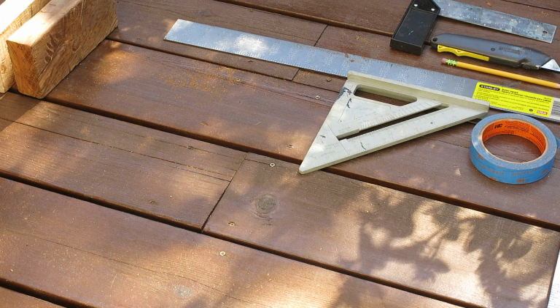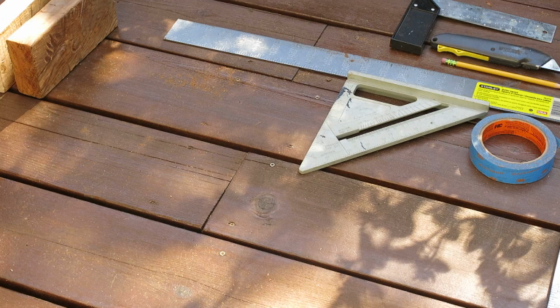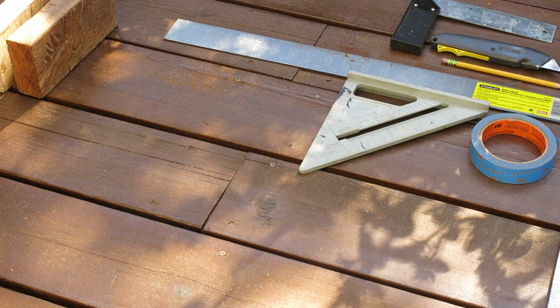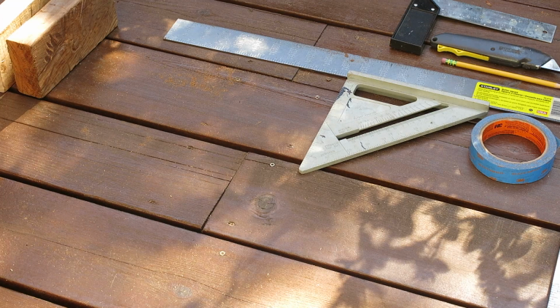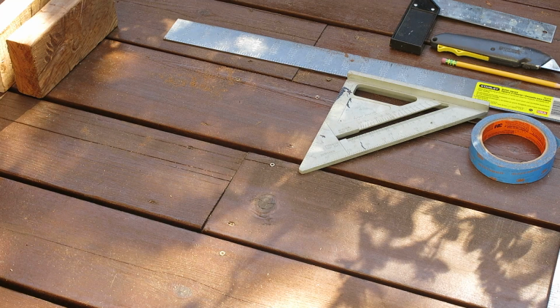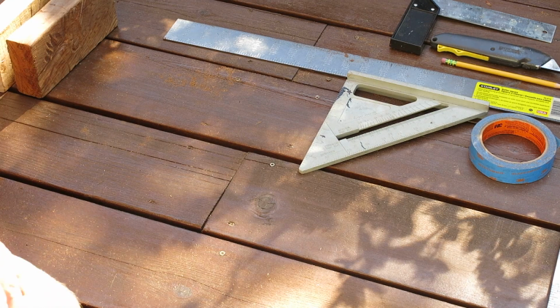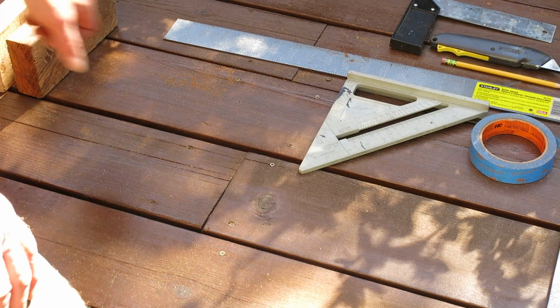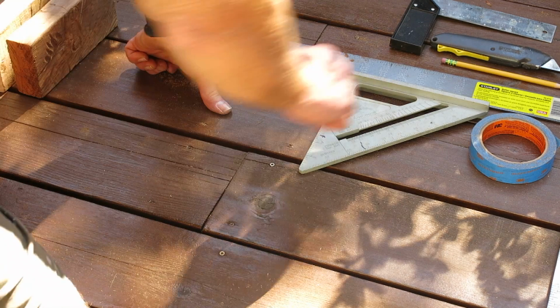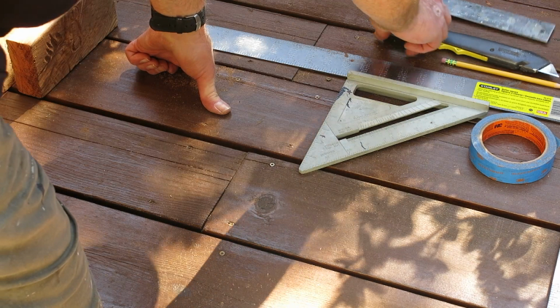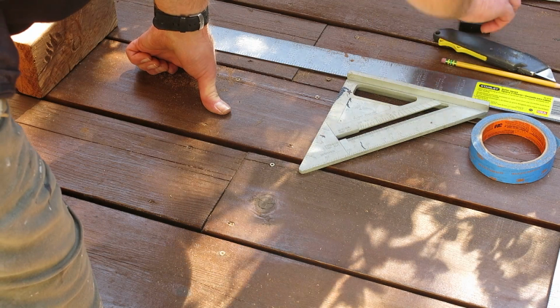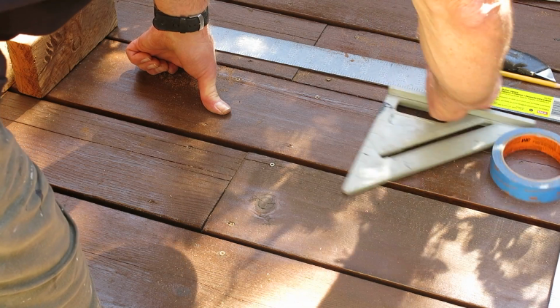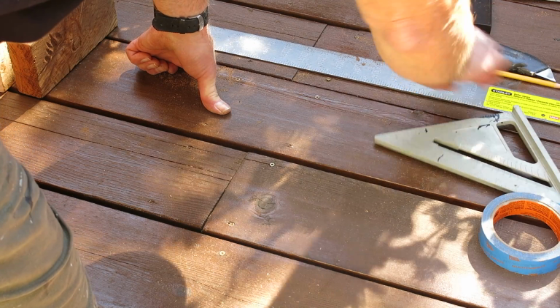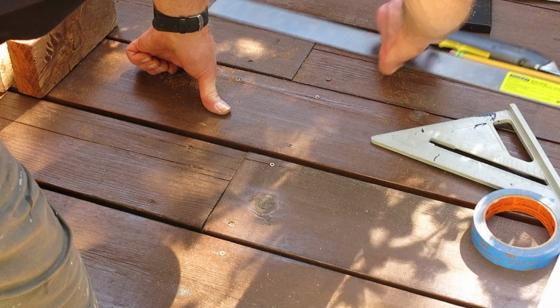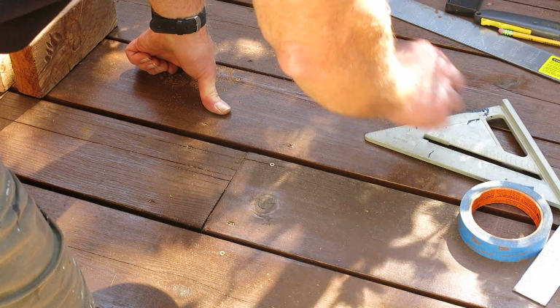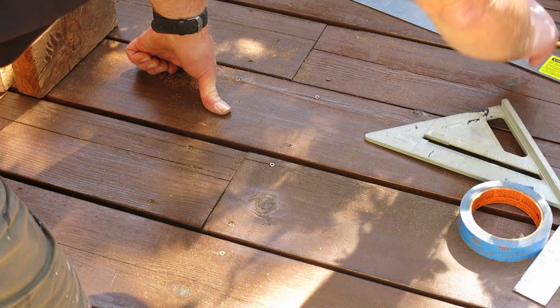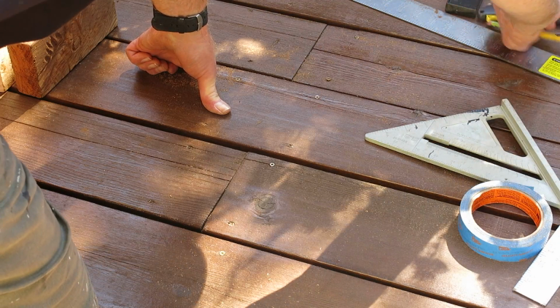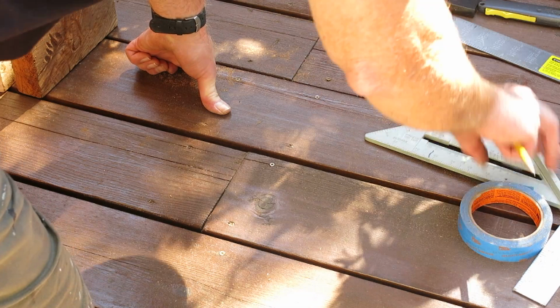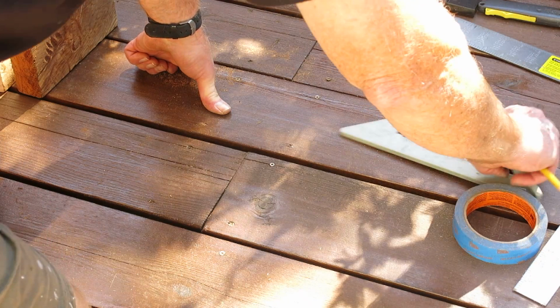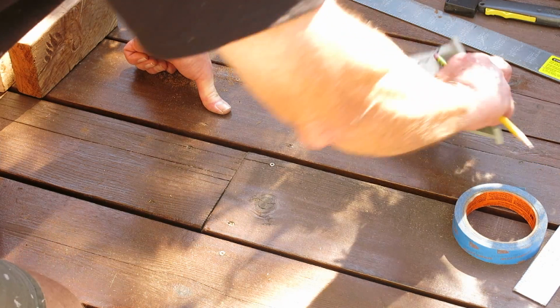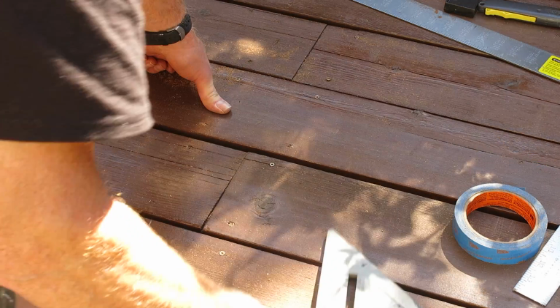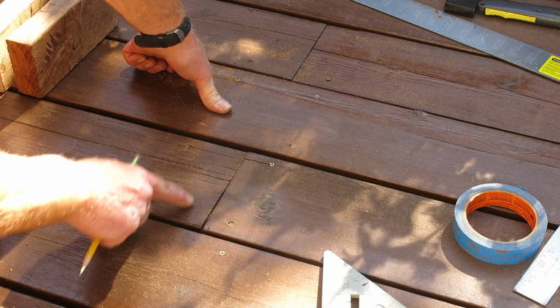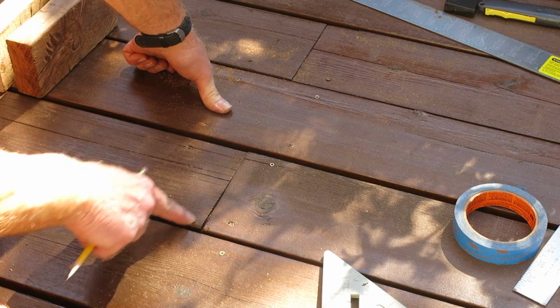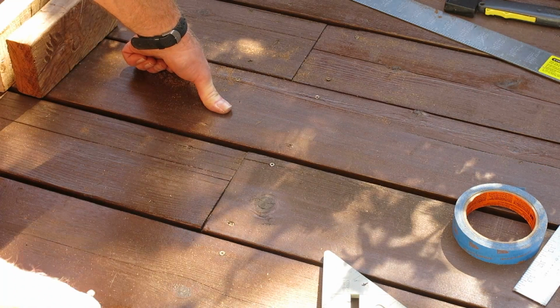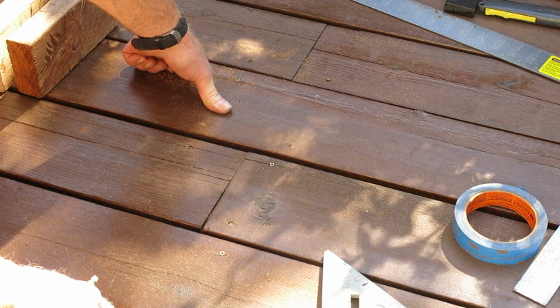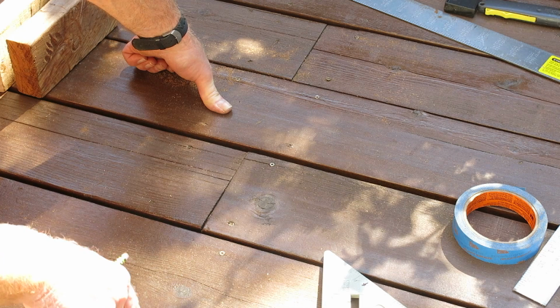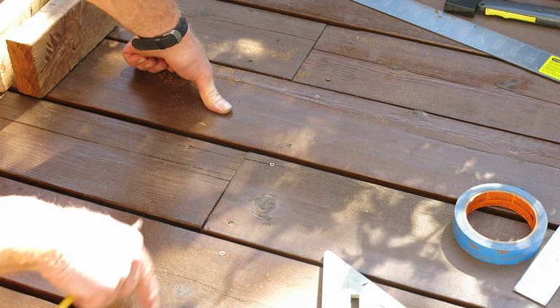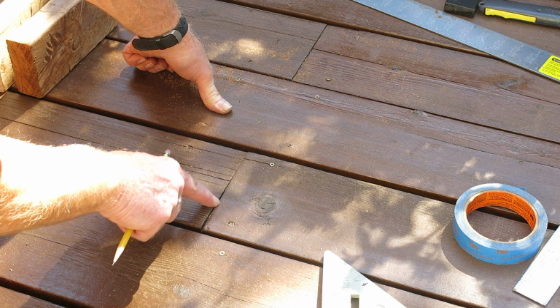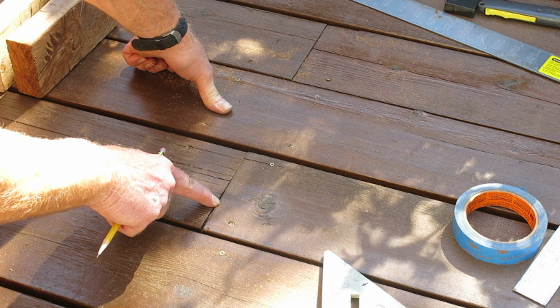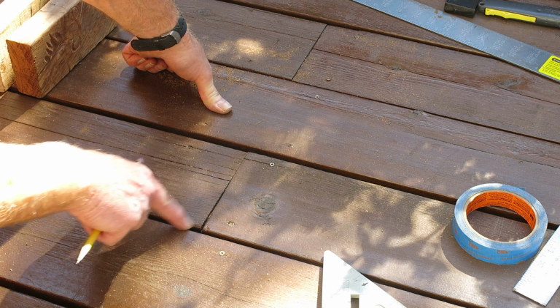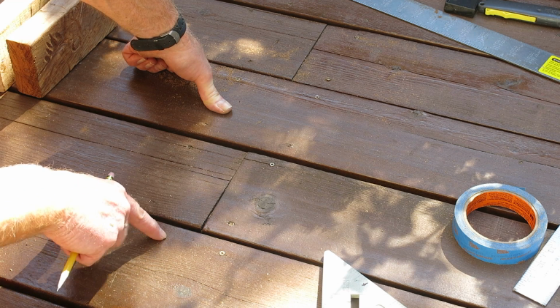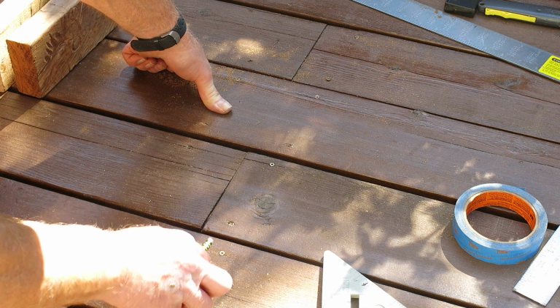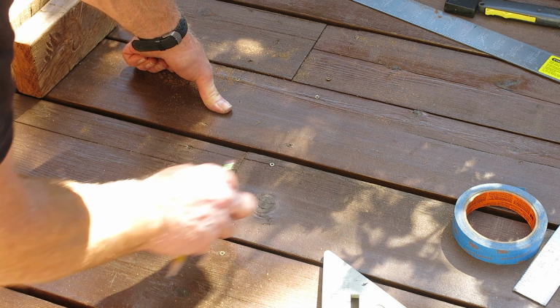The first thing I'm going to do is measure and get my line. It's going to be this joint right here — I'm going to go kind of like this wide one that I've already cut, and go from there.